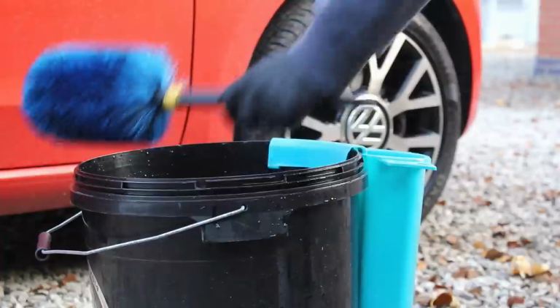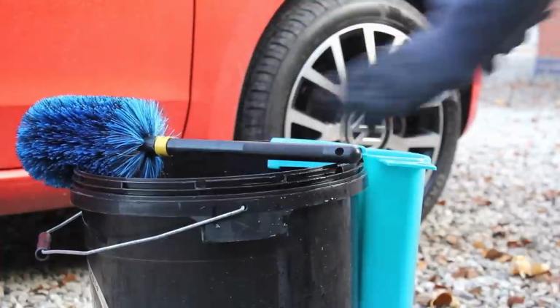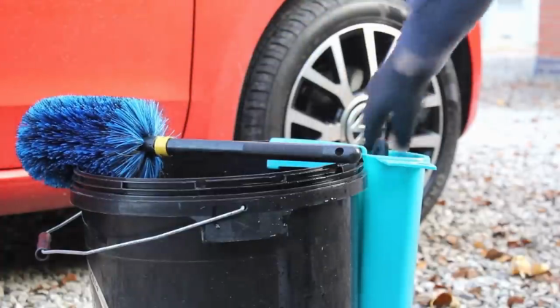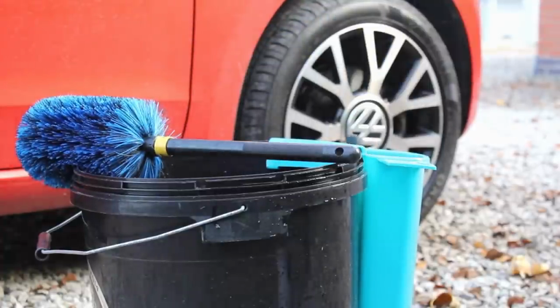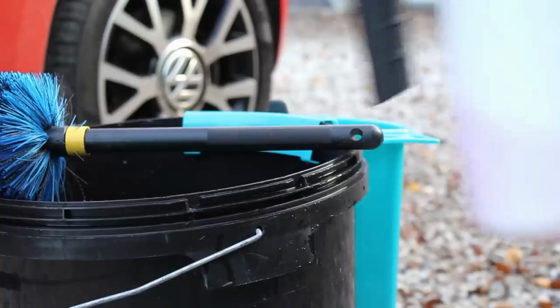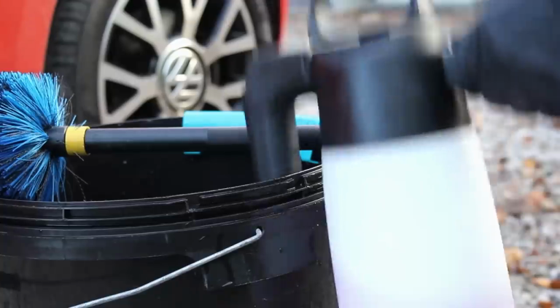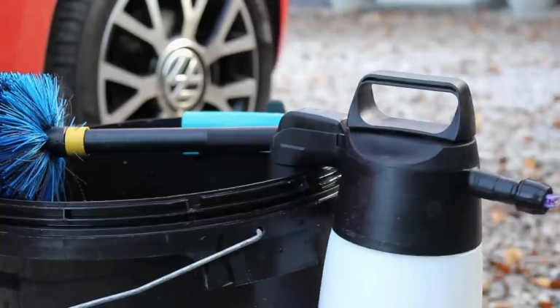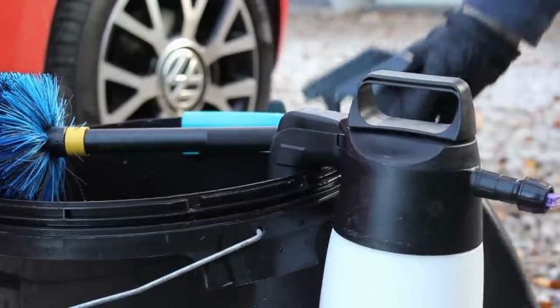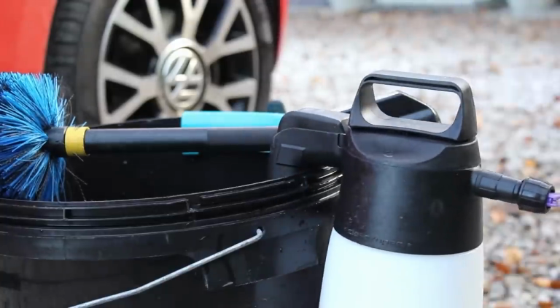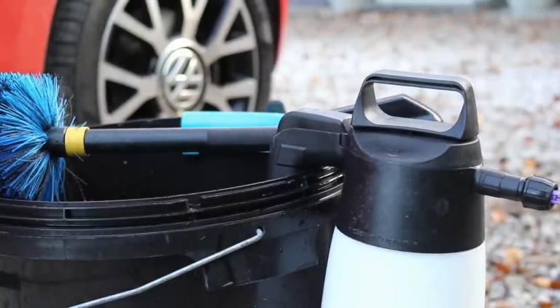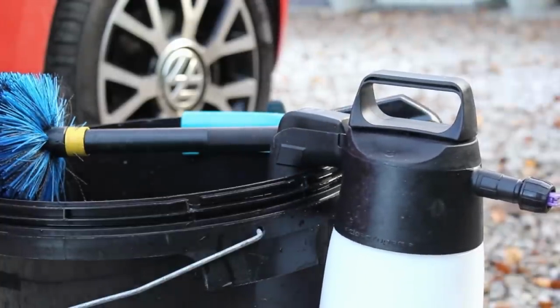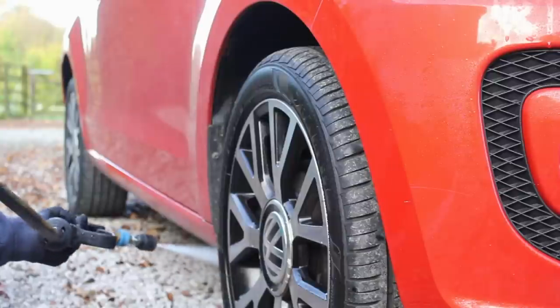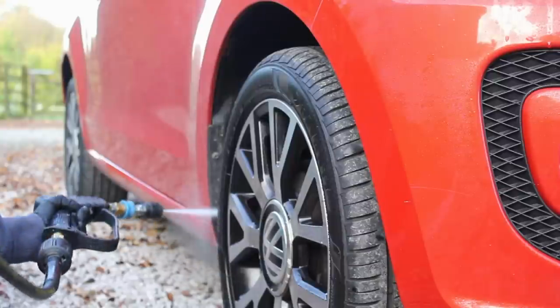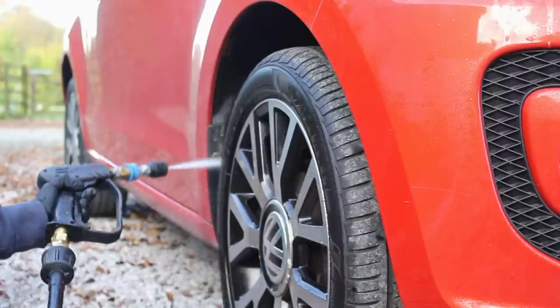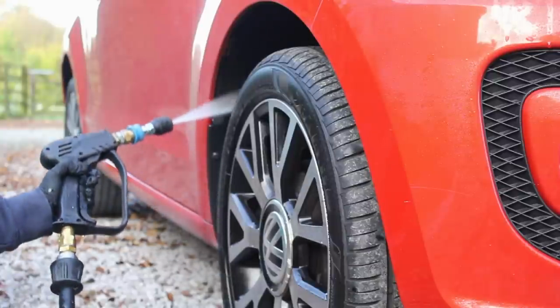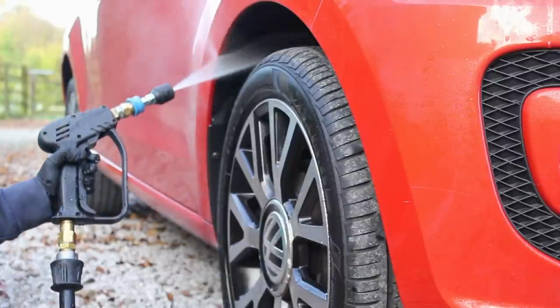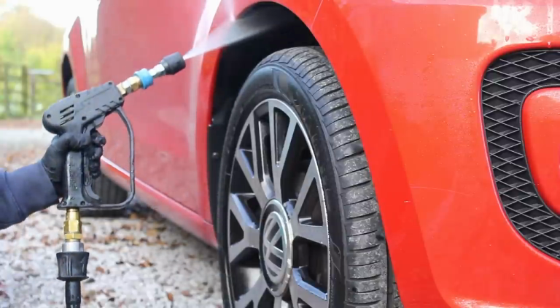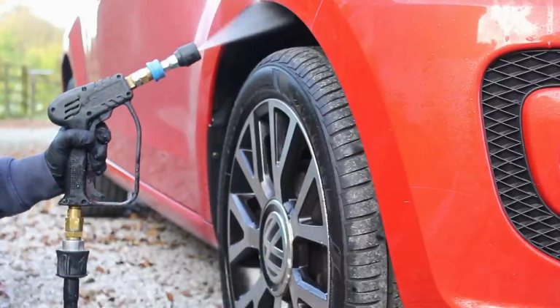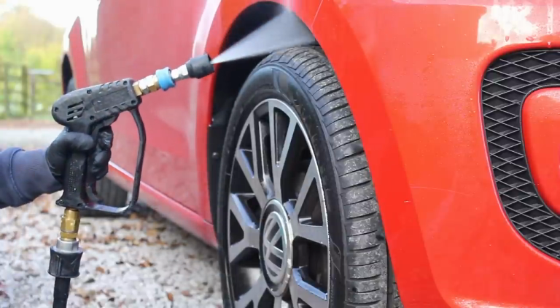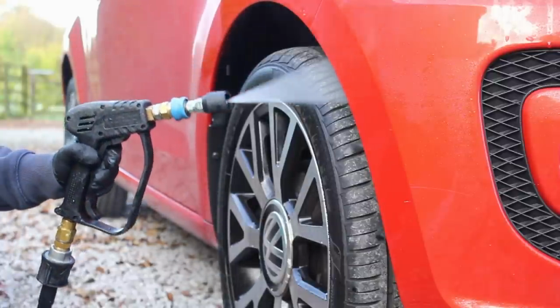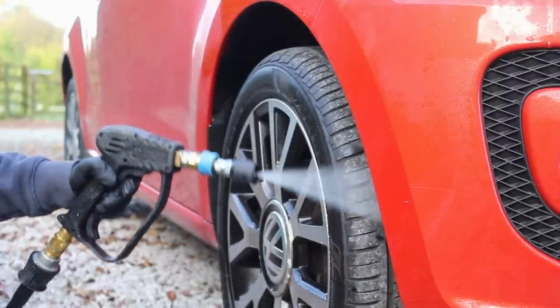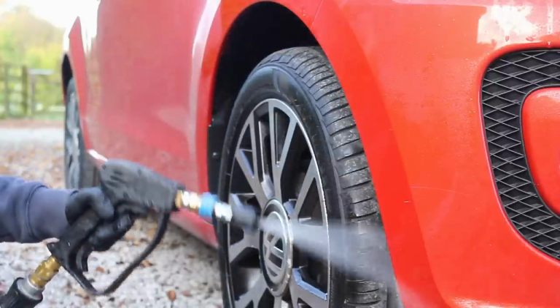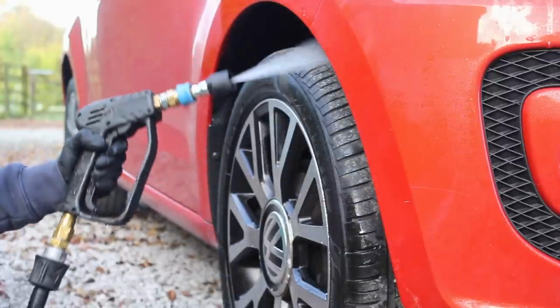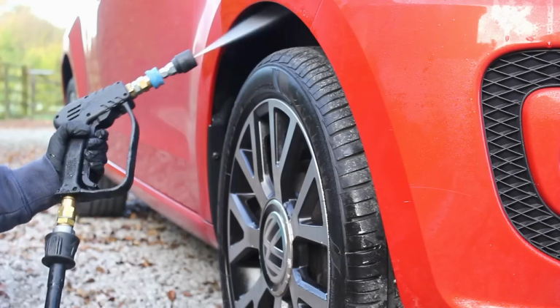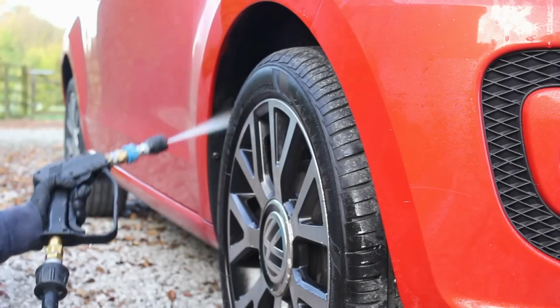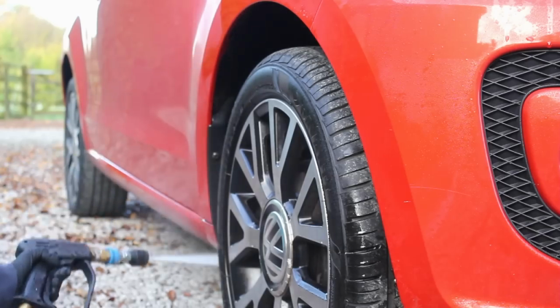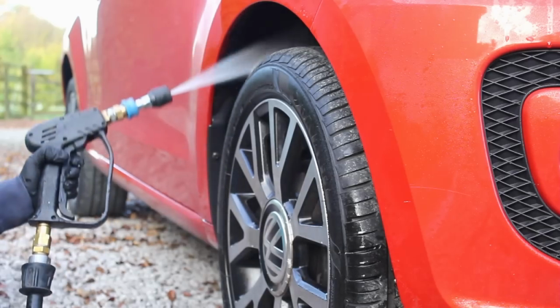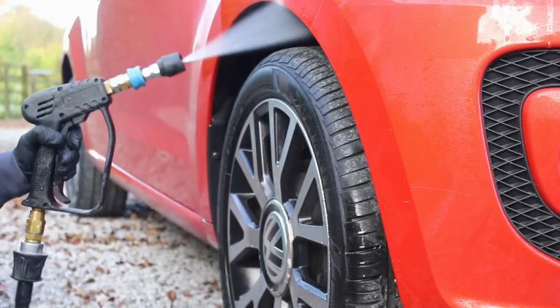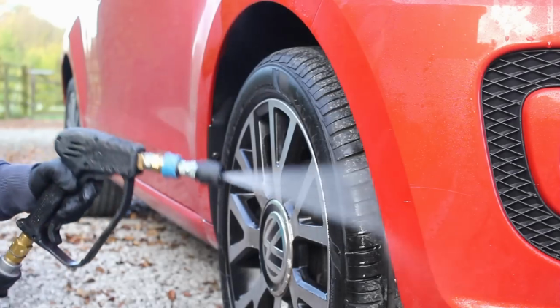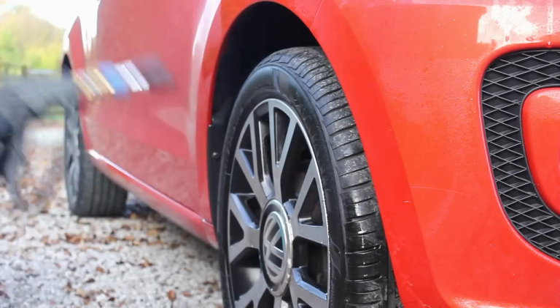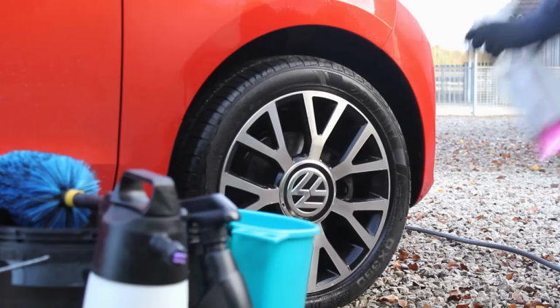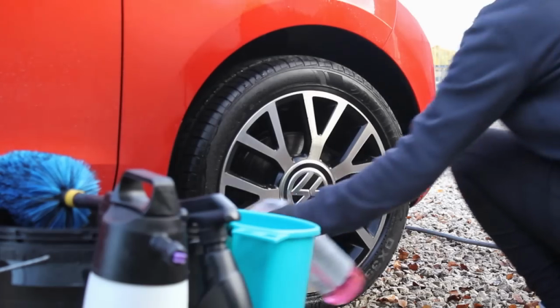Today I'm going to be cleaning this little VW, which is a car that I do like to maintain quite frequently, but just haven't had time recently, so it's looking a lot dirtier than I would like it to. I've got some products that have been sent for review by the brands and I'm going to be giving you my honest thoughts on all of them throughout the video.